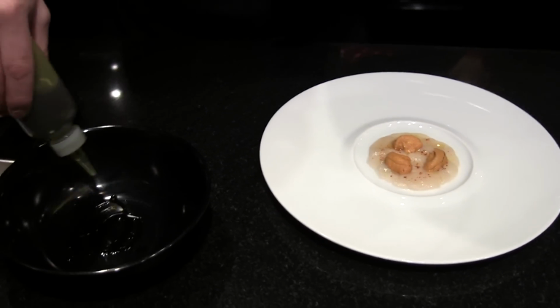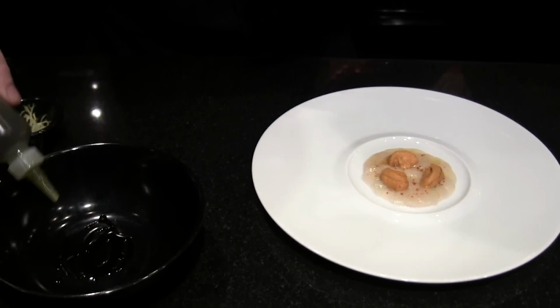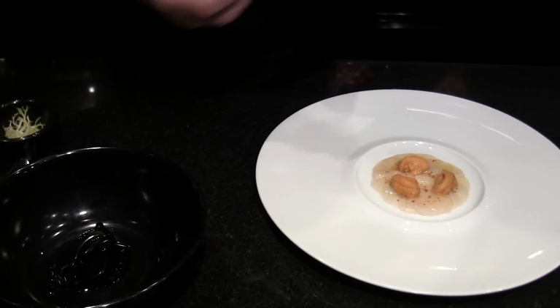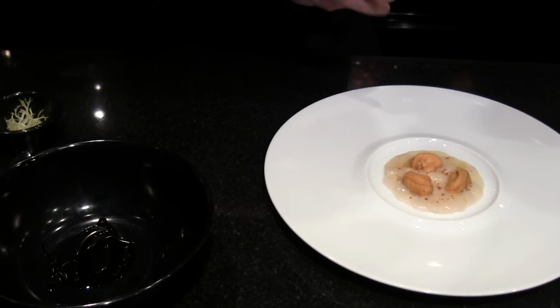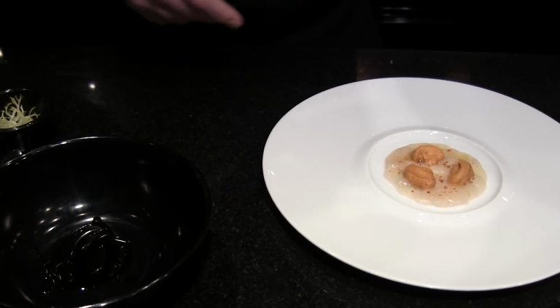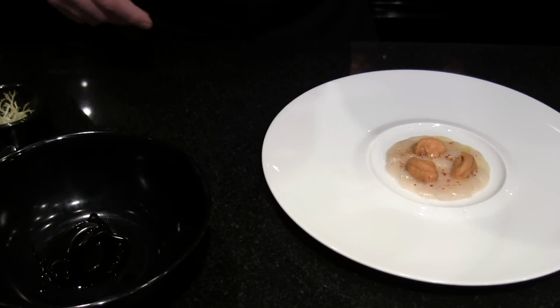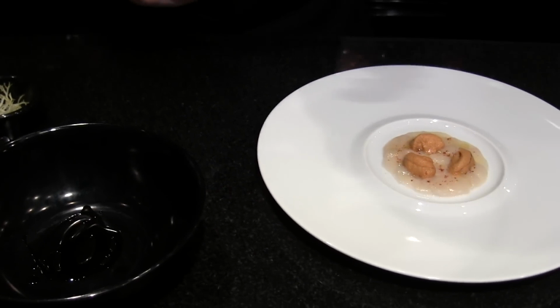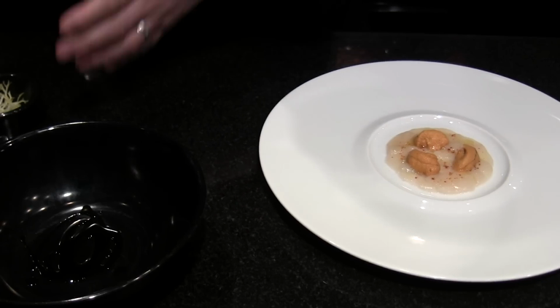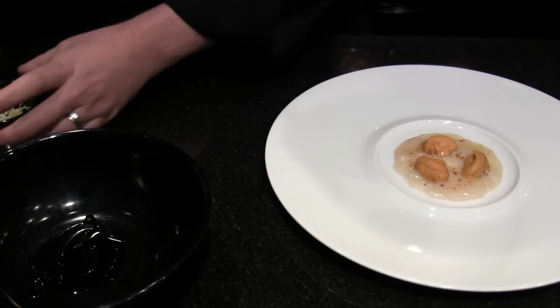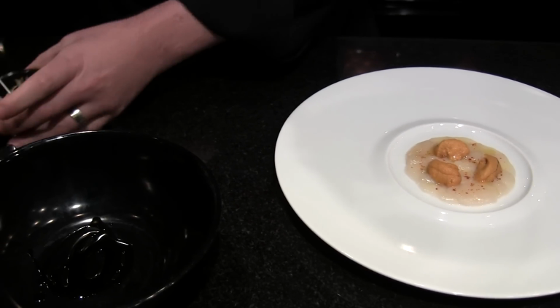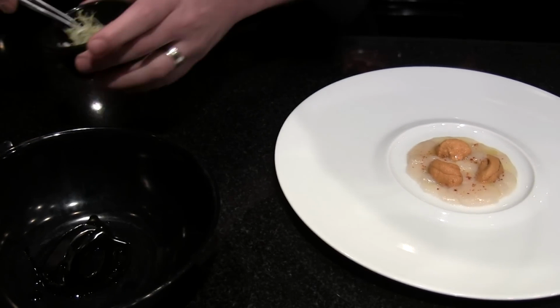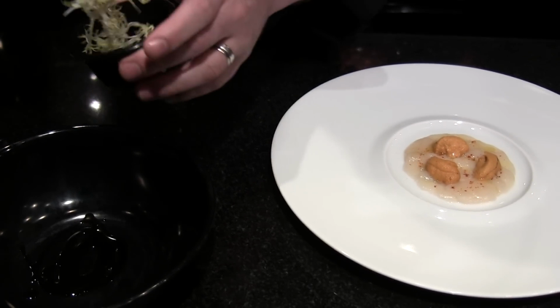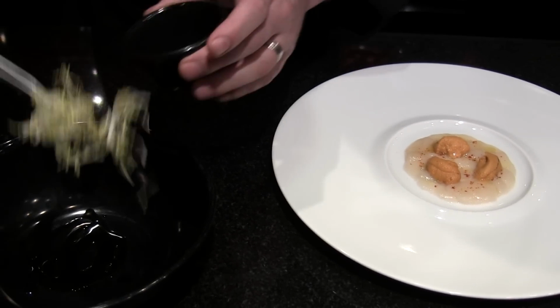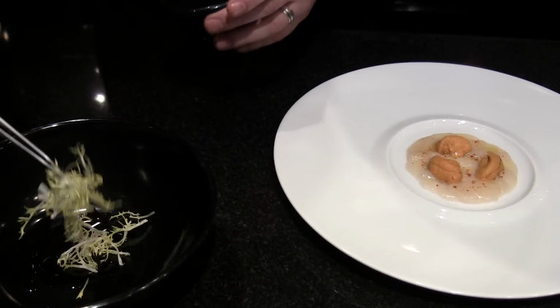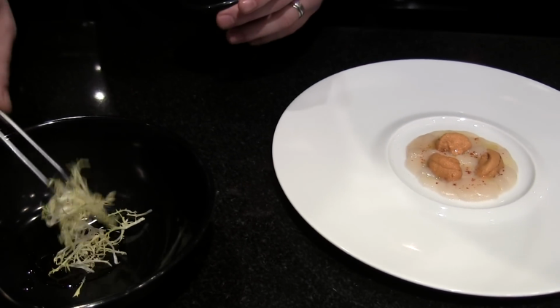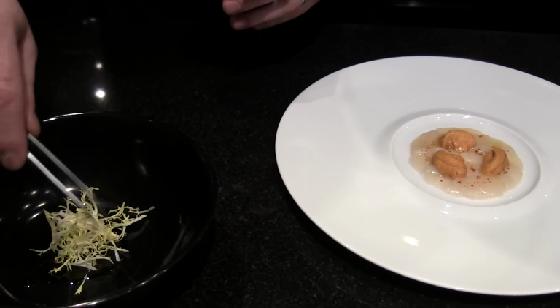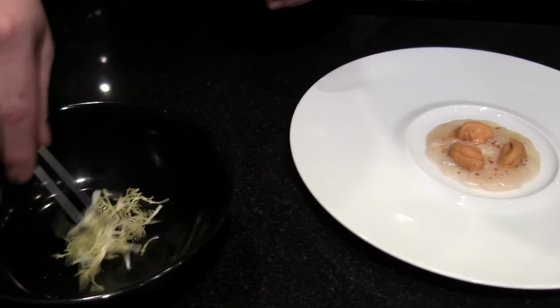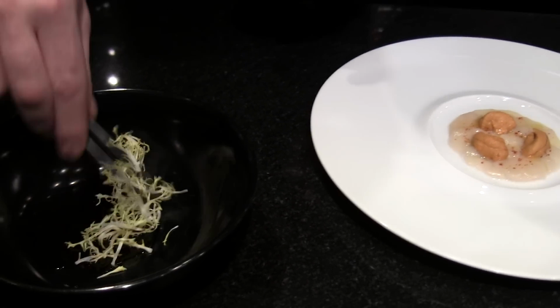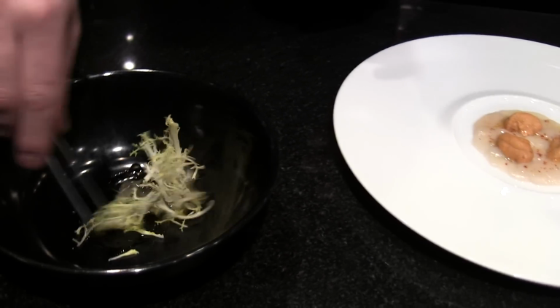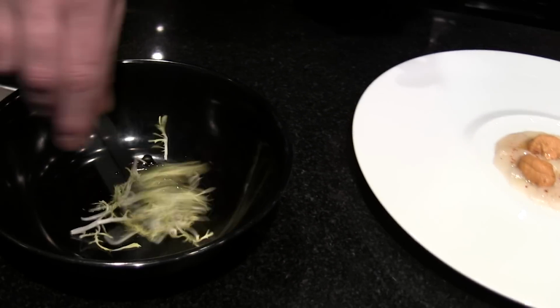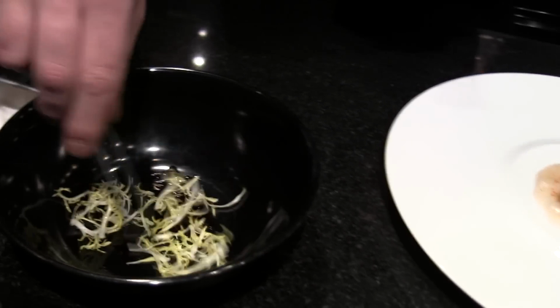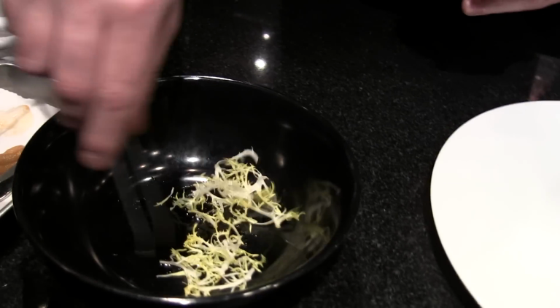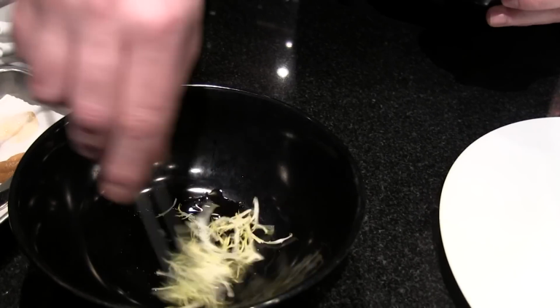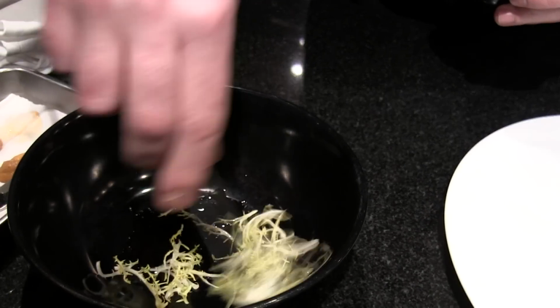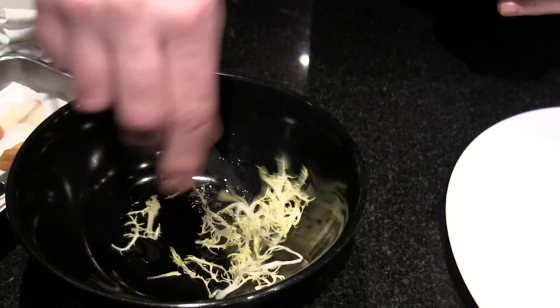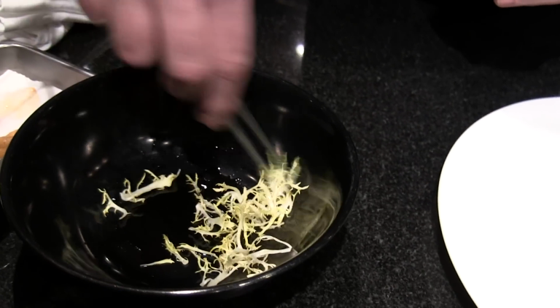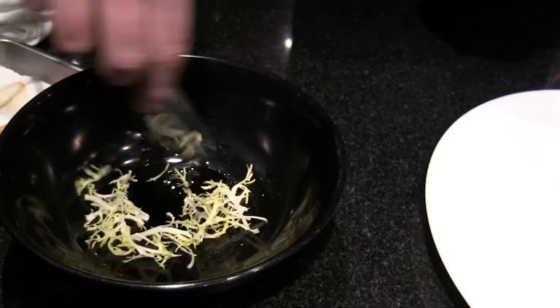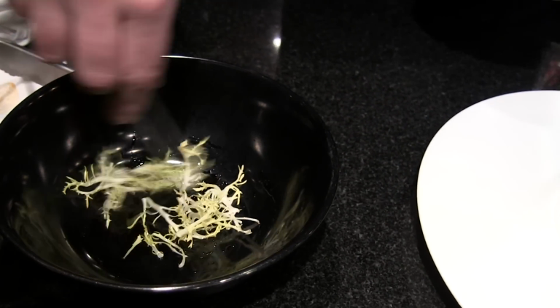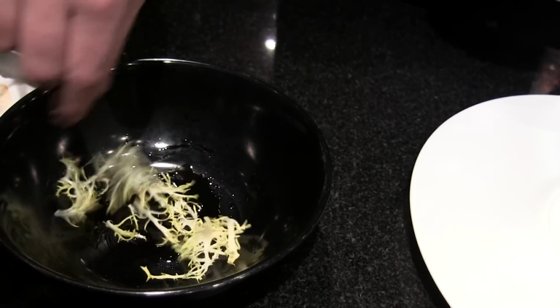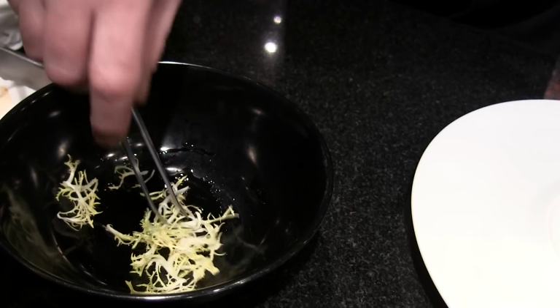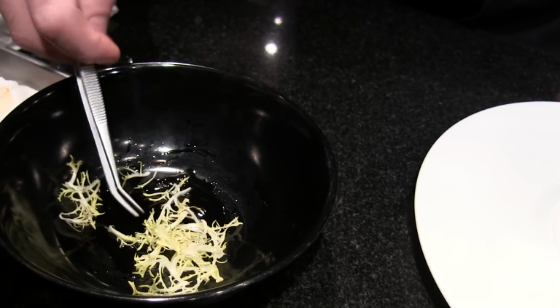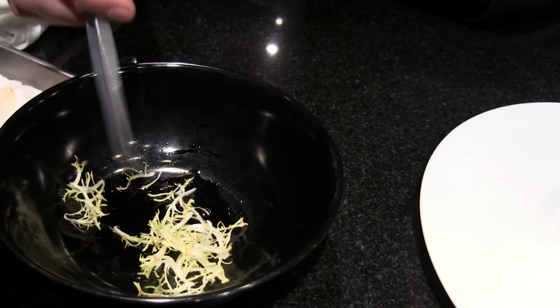A little bit of frisée, which is a salad — a little bit bitter — only with olive oil. Don't overpower with acid.